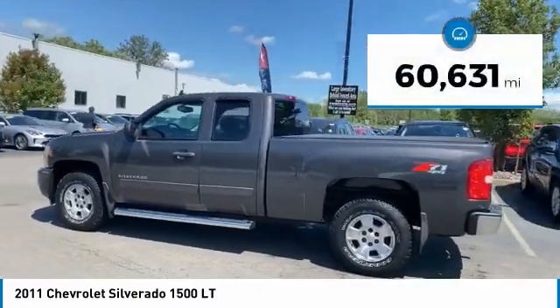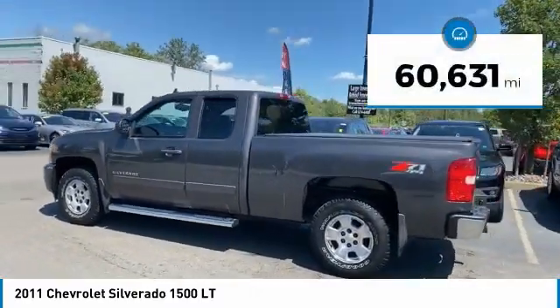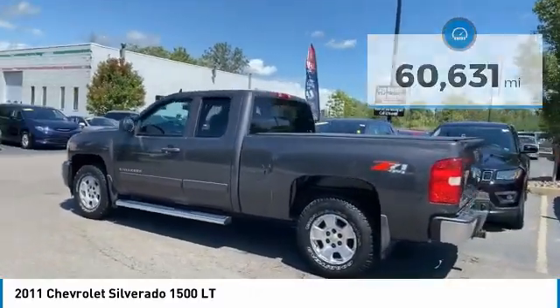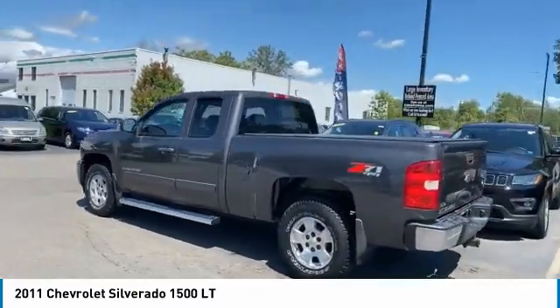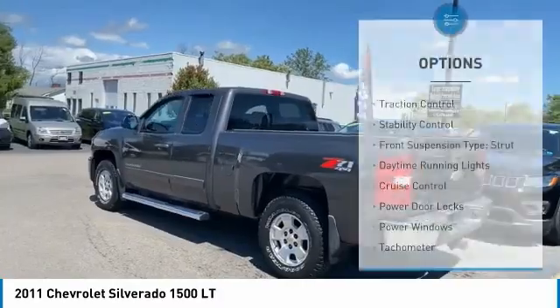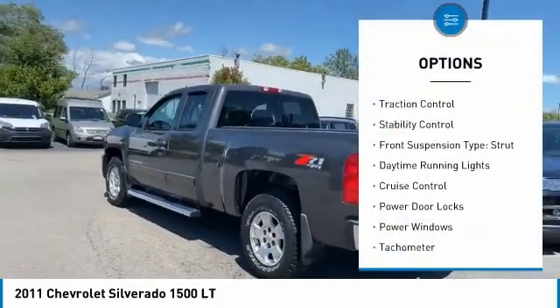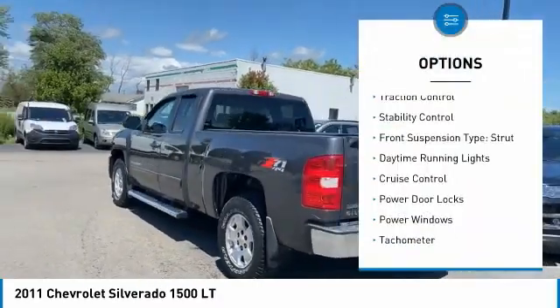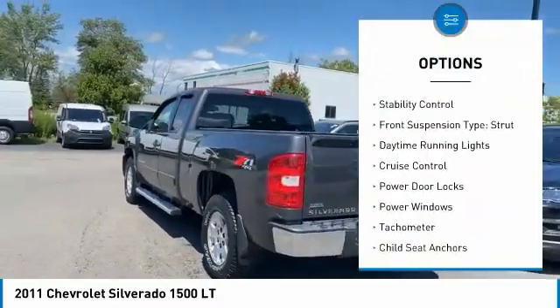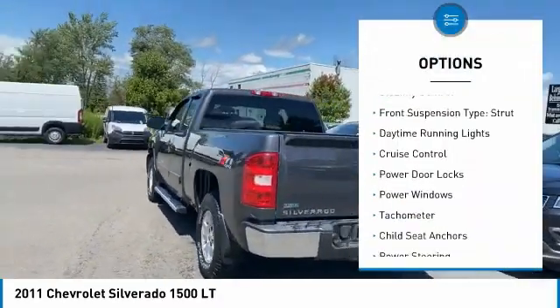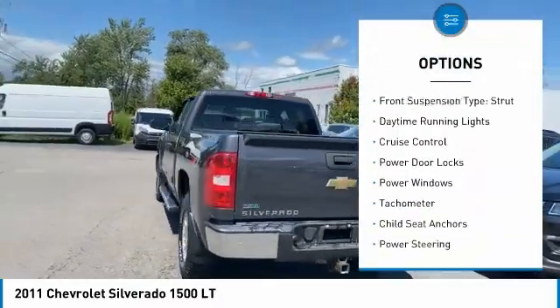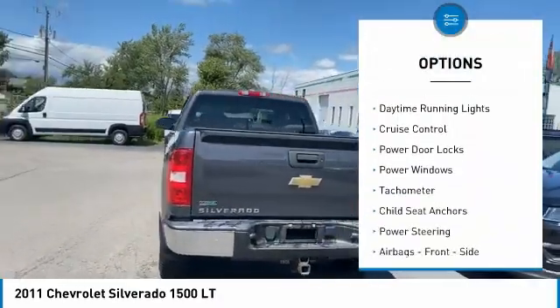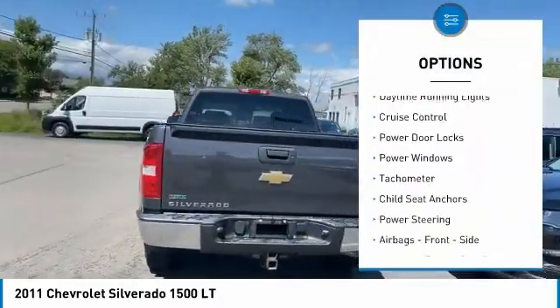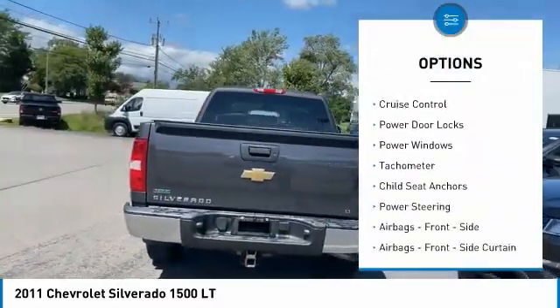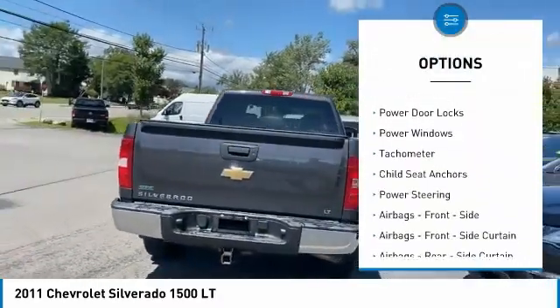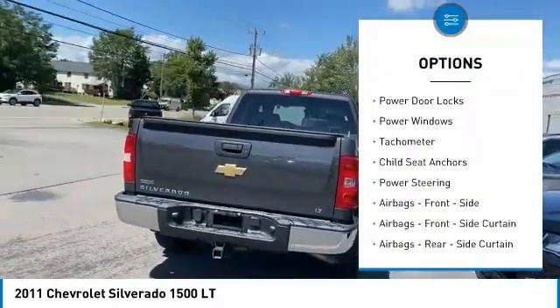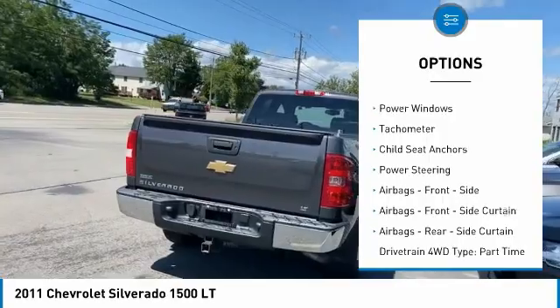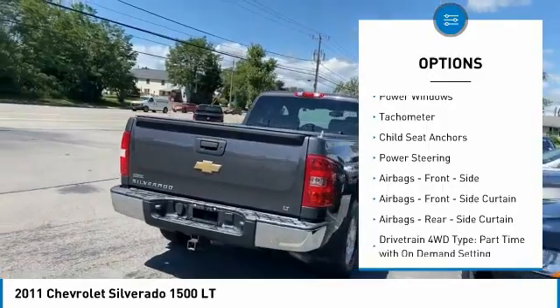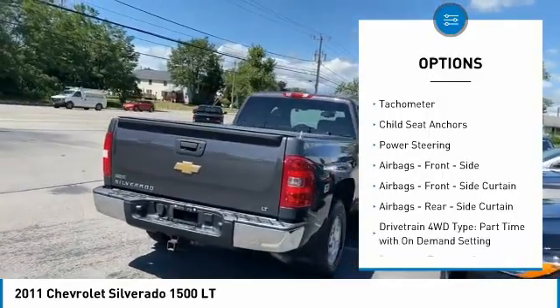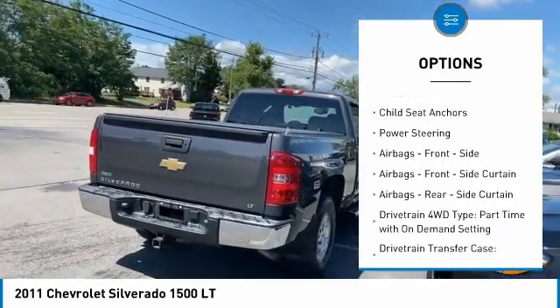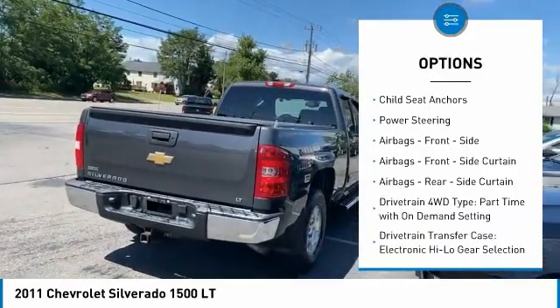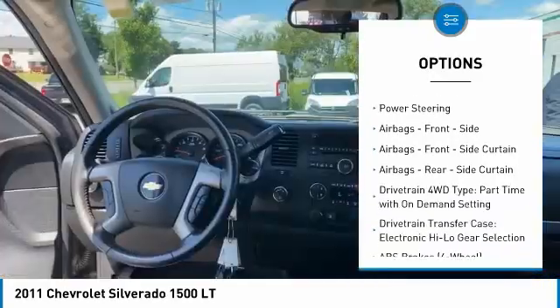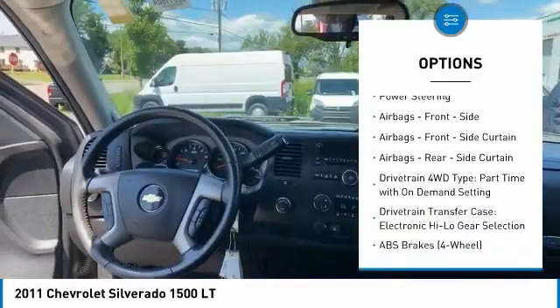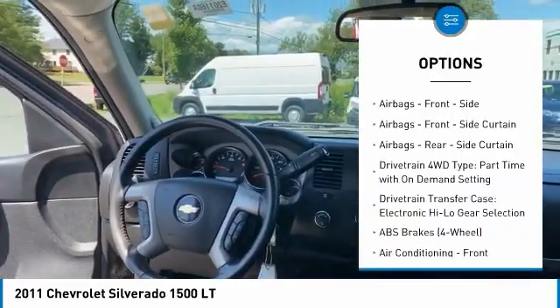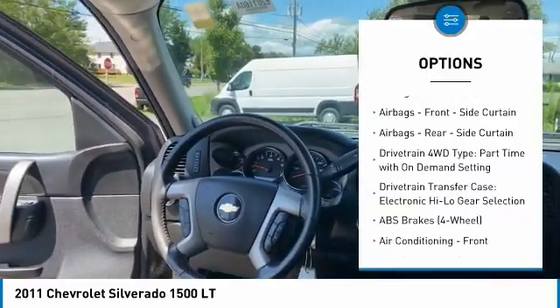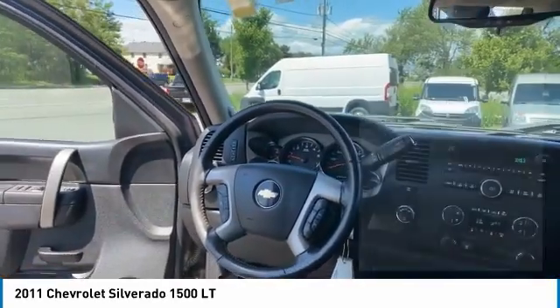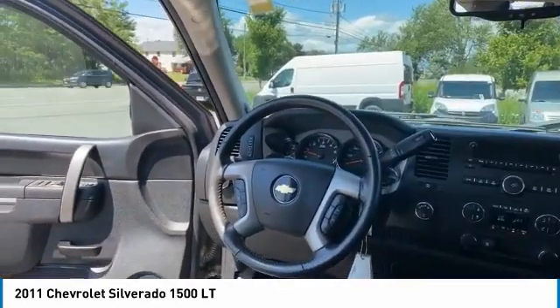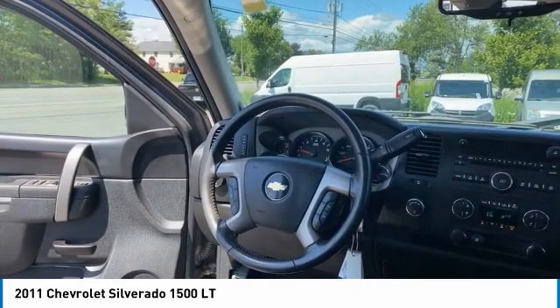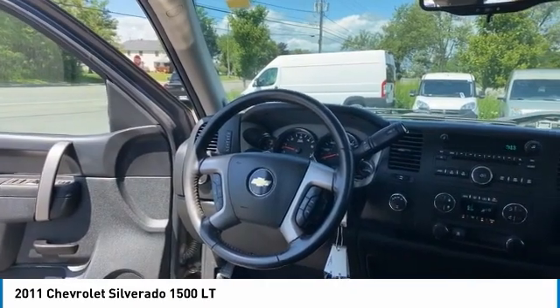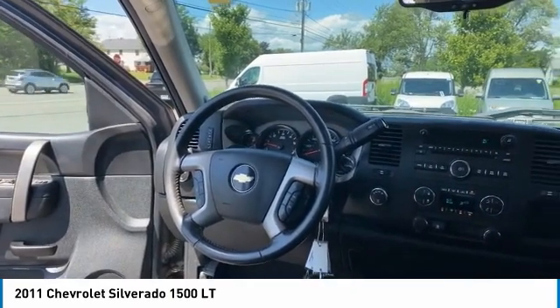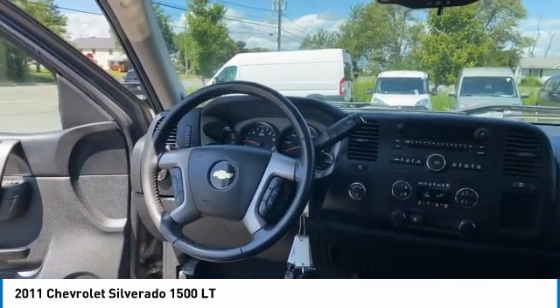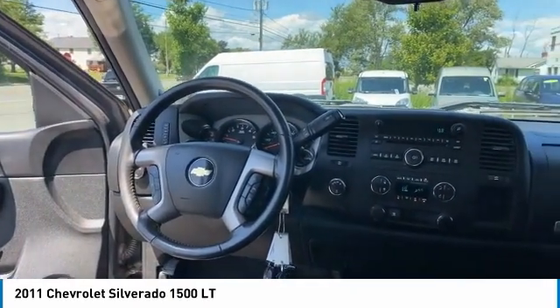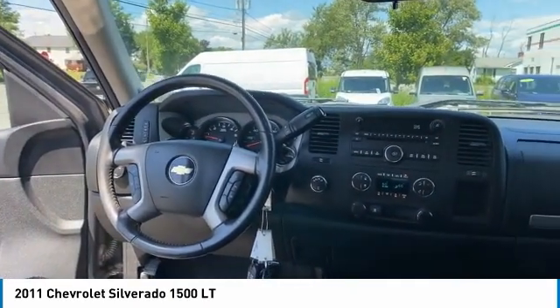Here are some of this vehicle's great options: traction control, stability control, front suspension type strut, daytime running lights, cruise control, power door locks, power windows, tachometer, child seat anchors, power steering.